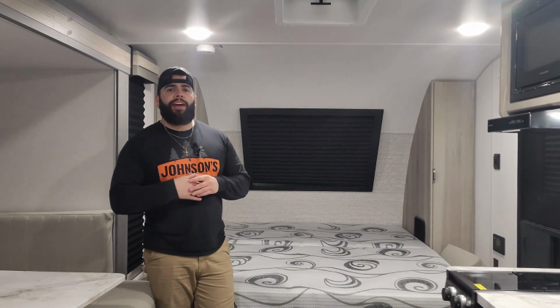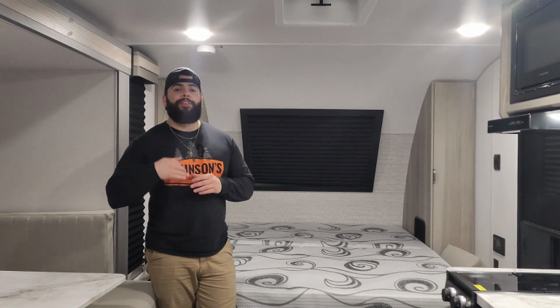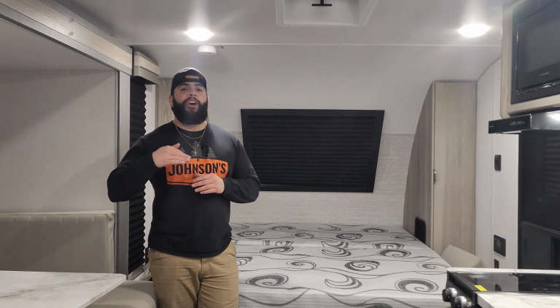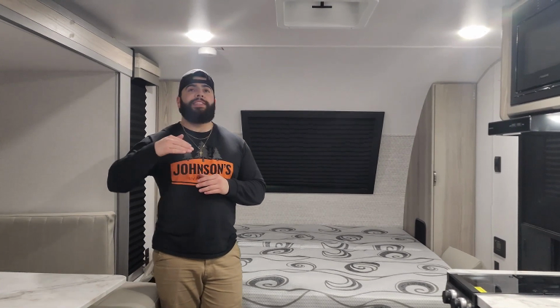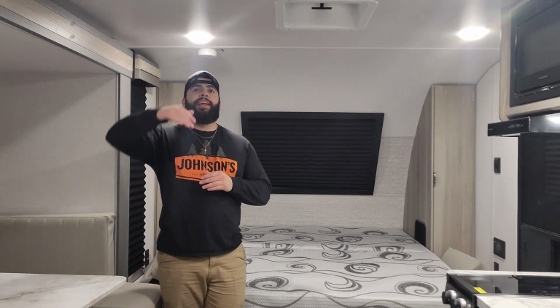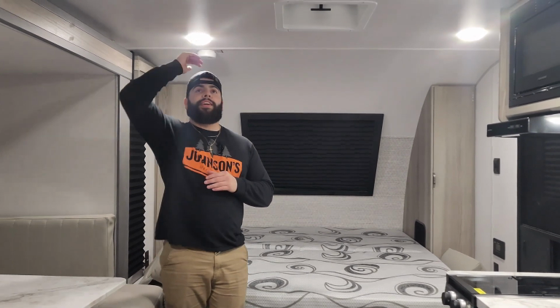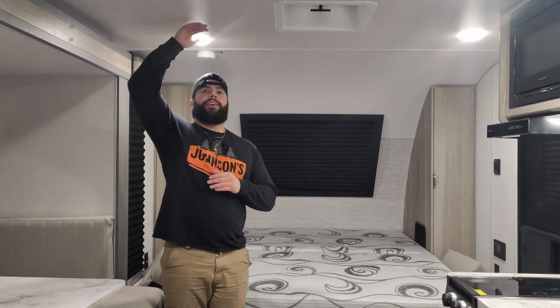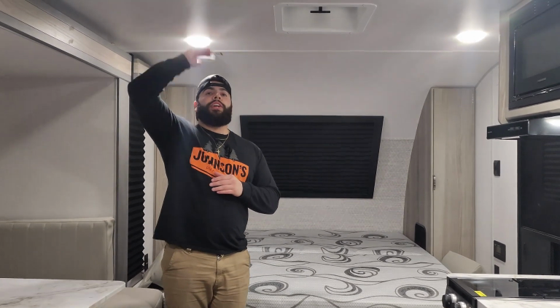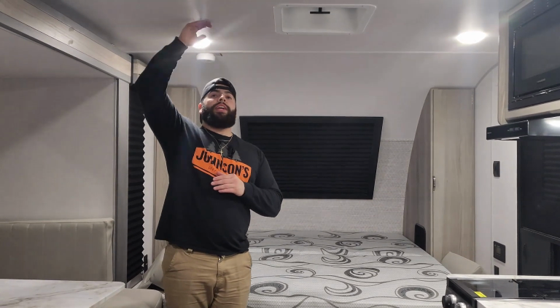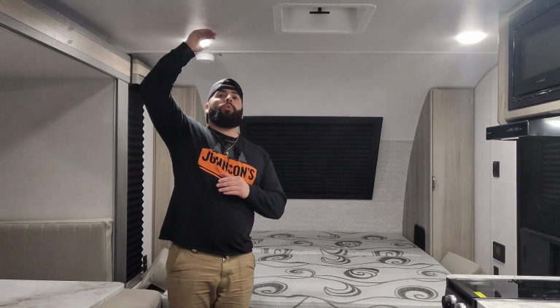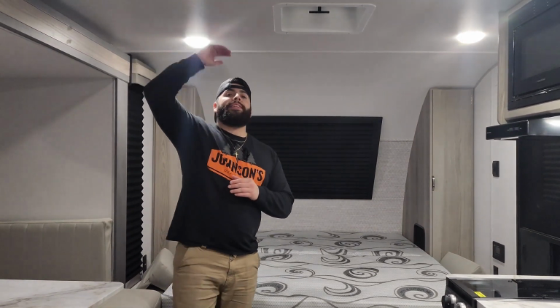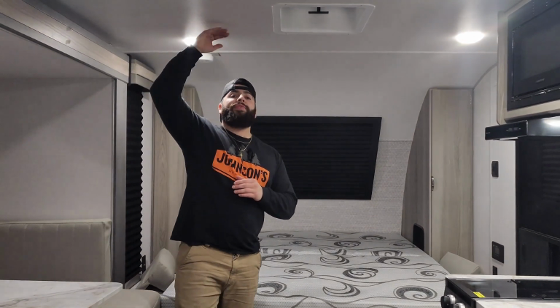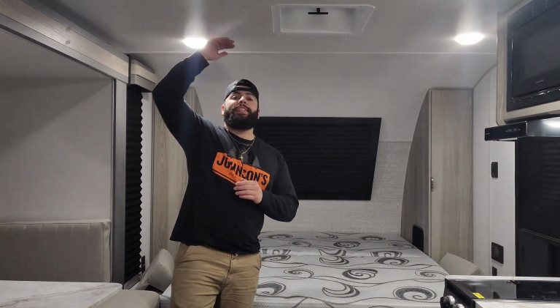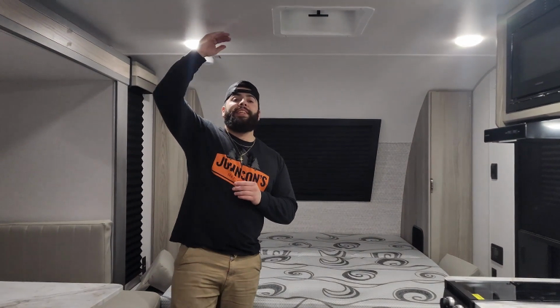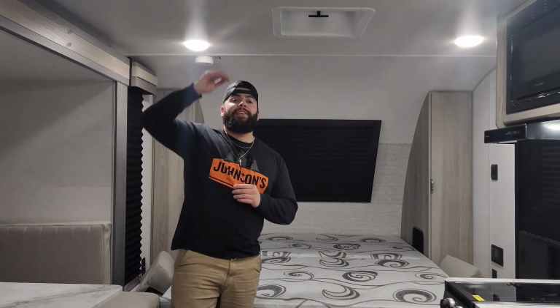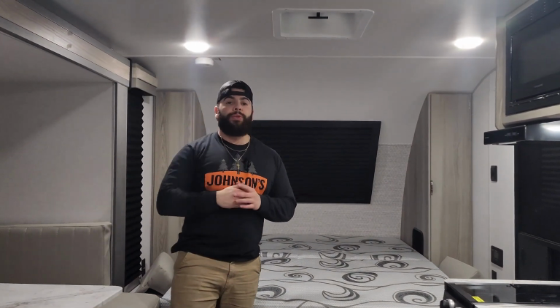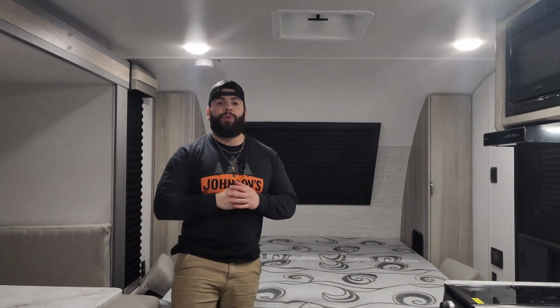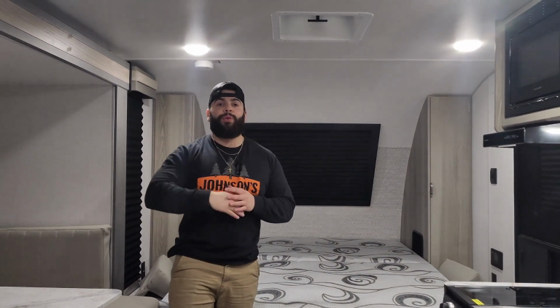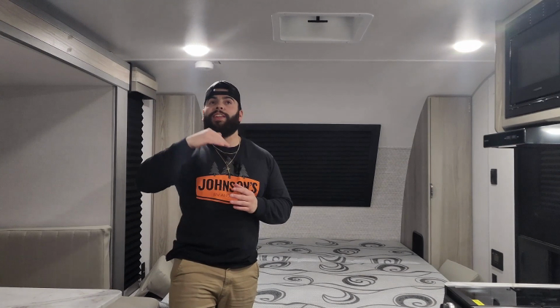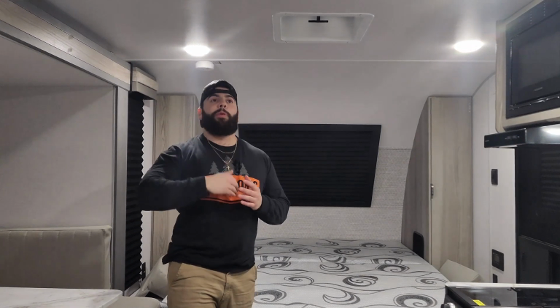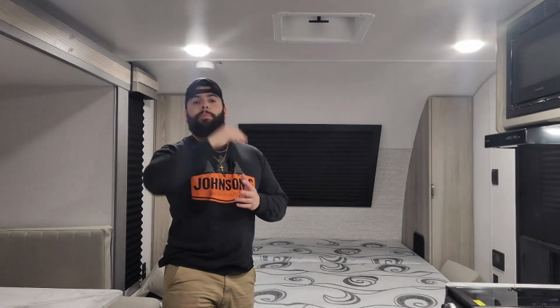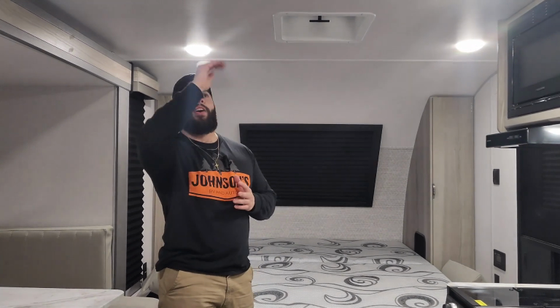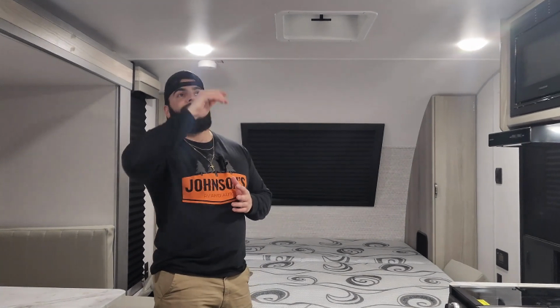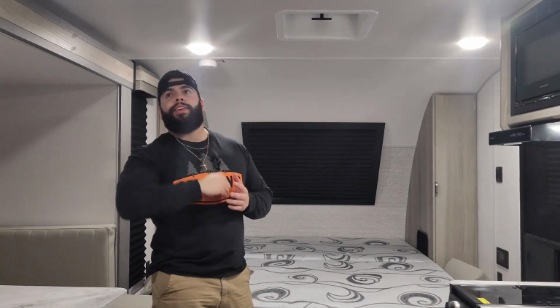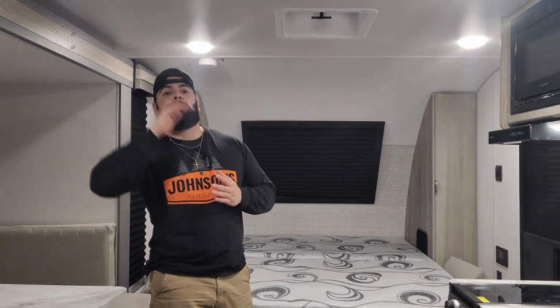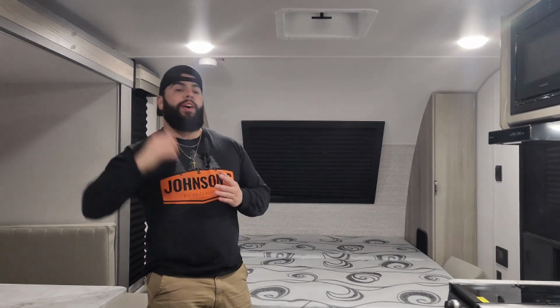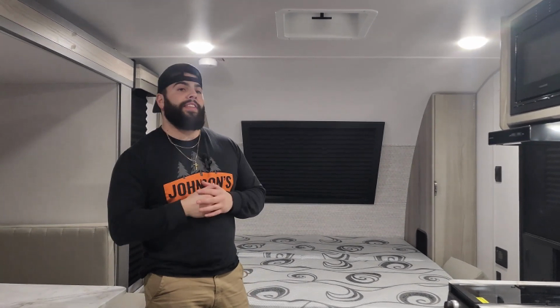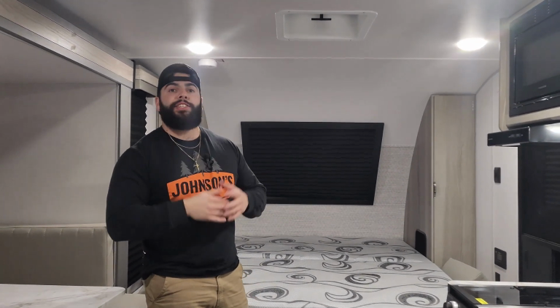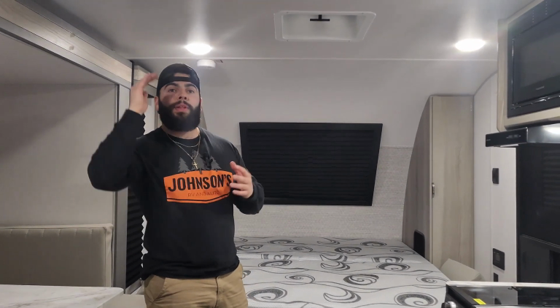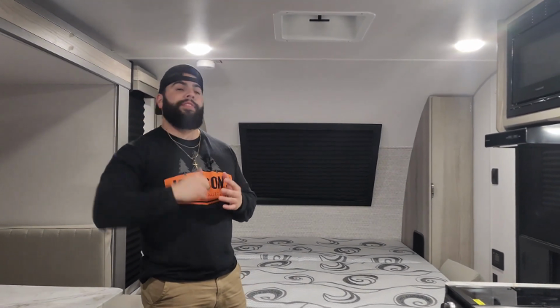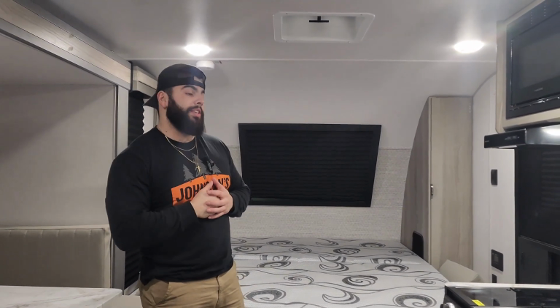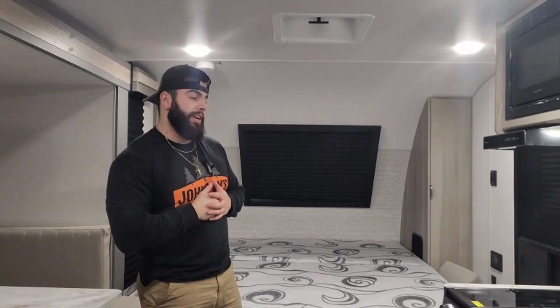Into the interior of the FSX 178 — the clearance in here is great. Six-foot-six interior, so you taller folks aren't going to have to worry about bumping your head off the AC knobs or the lights. You've got plenty of clearance in here.